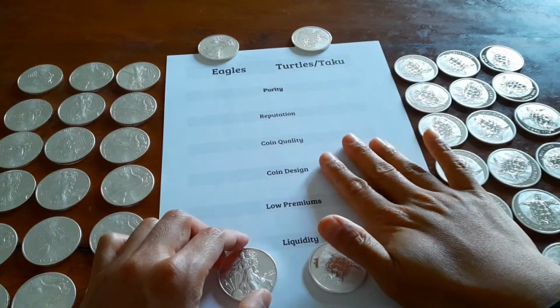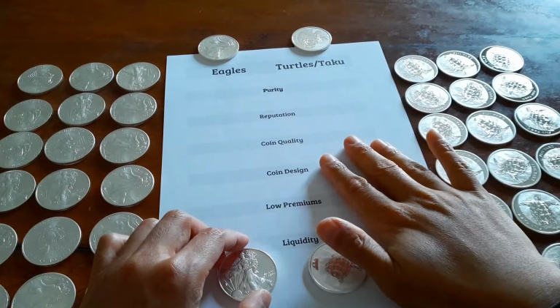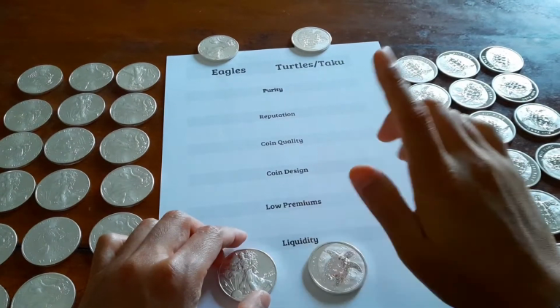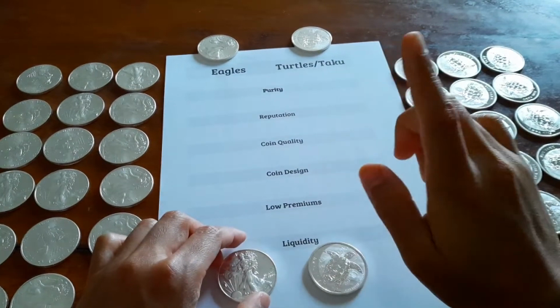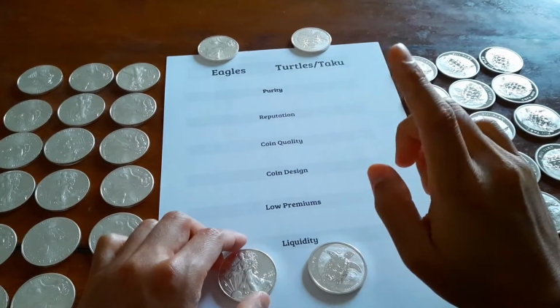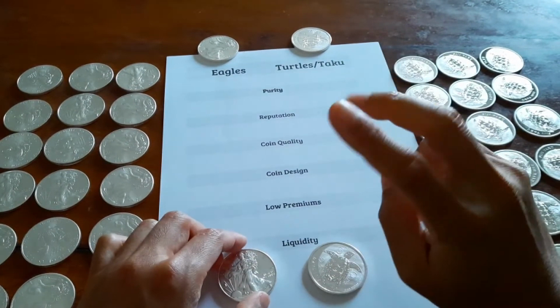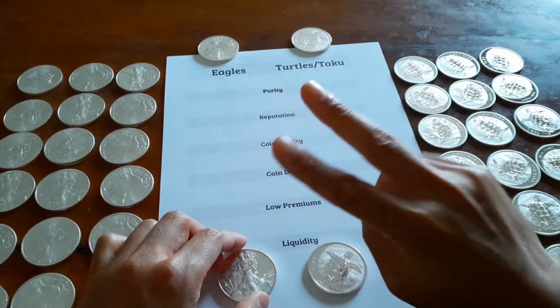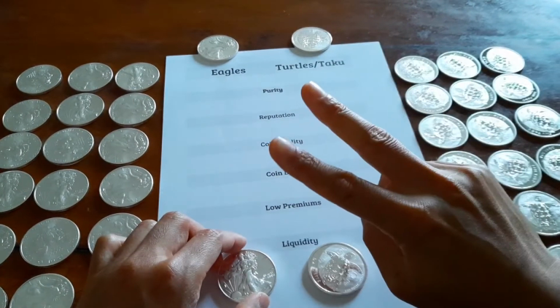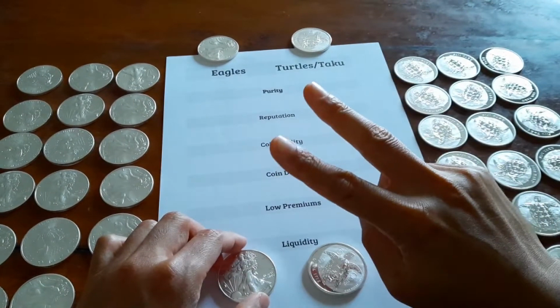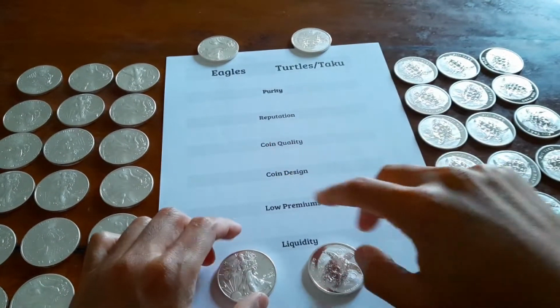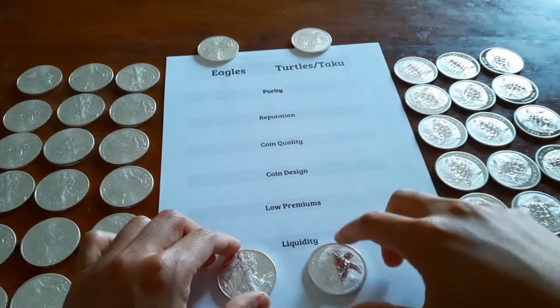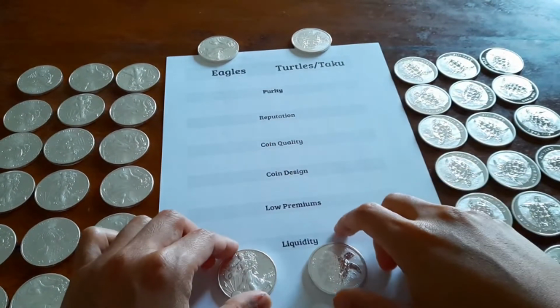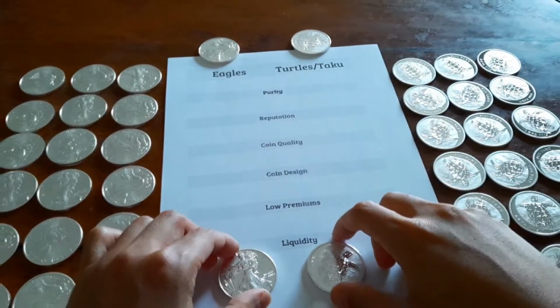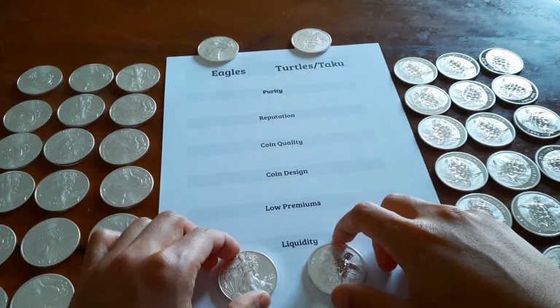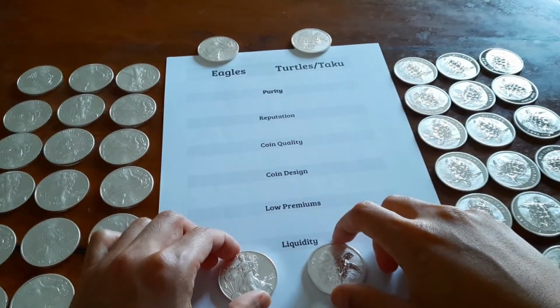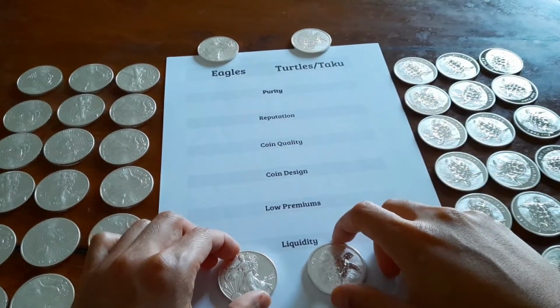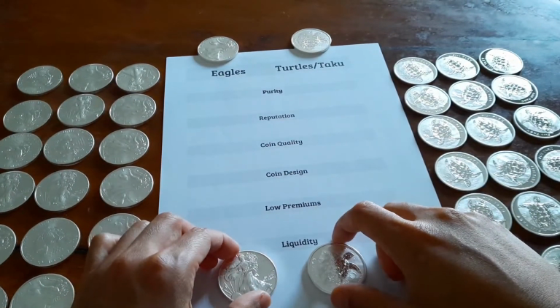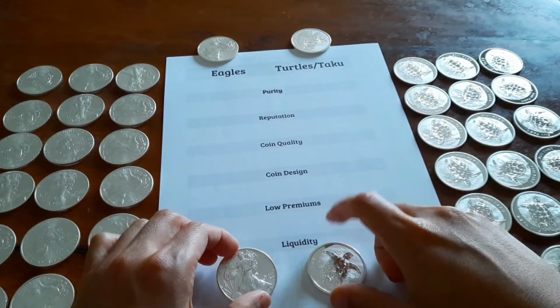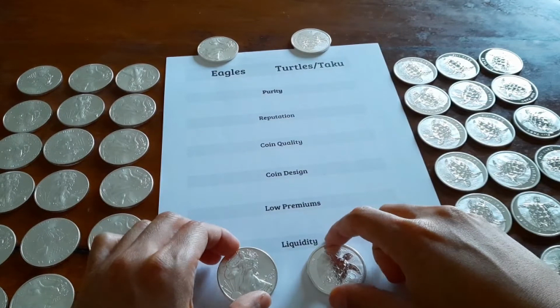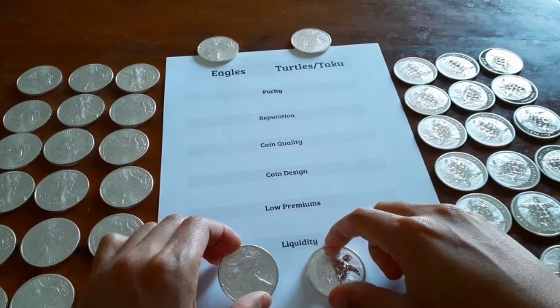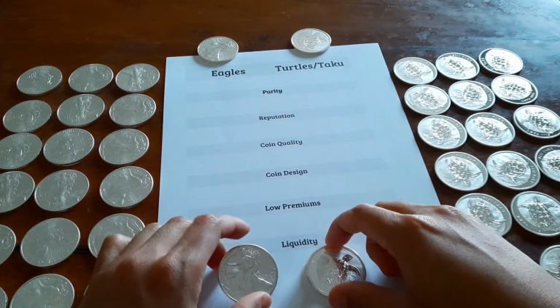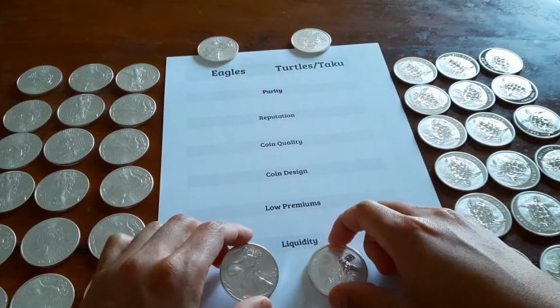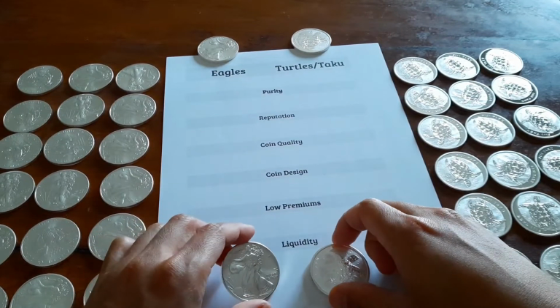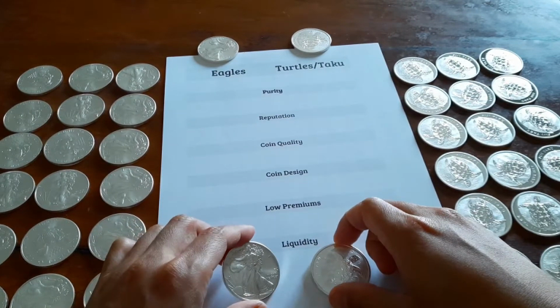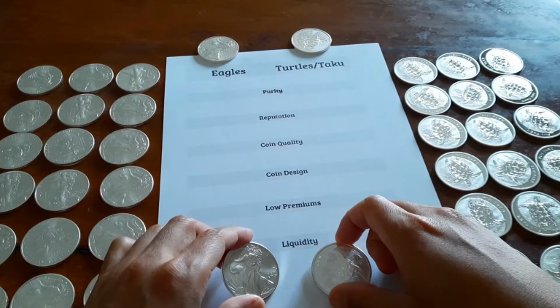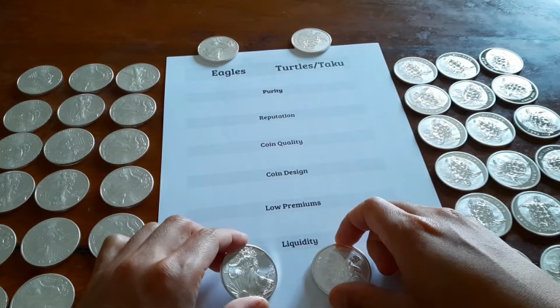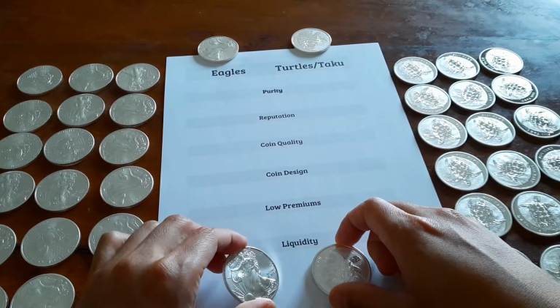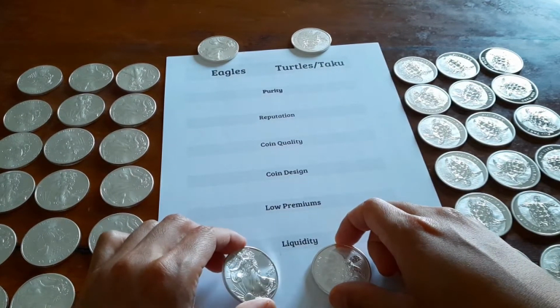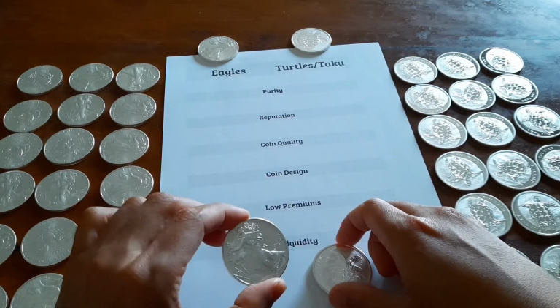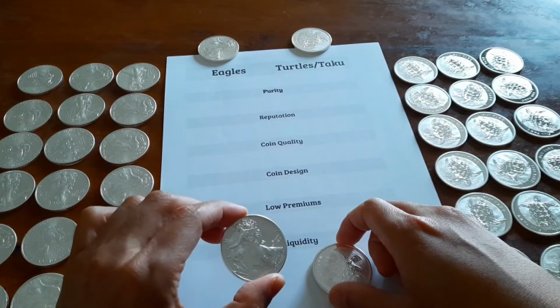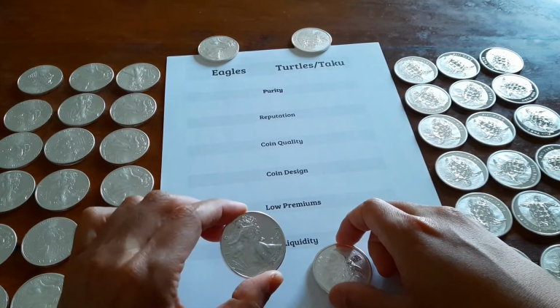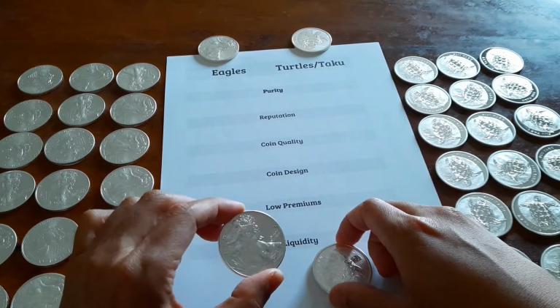Today I want to compare two coins. They are very similar and at the same time quite different. Let me explain.